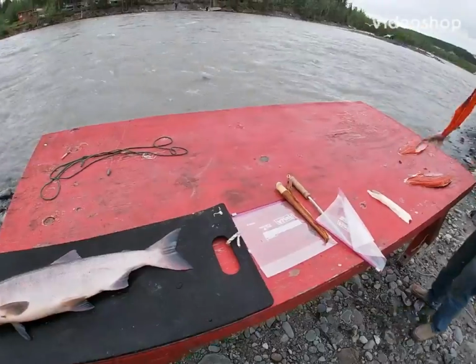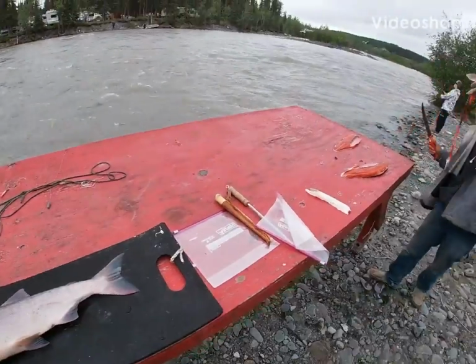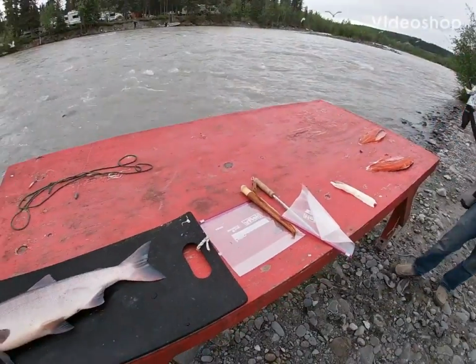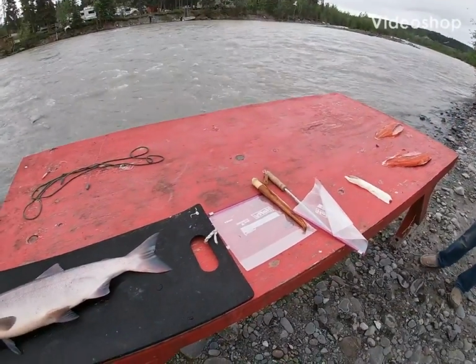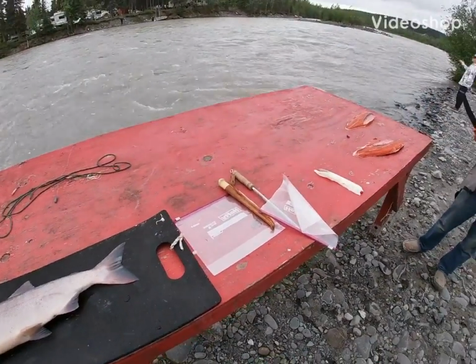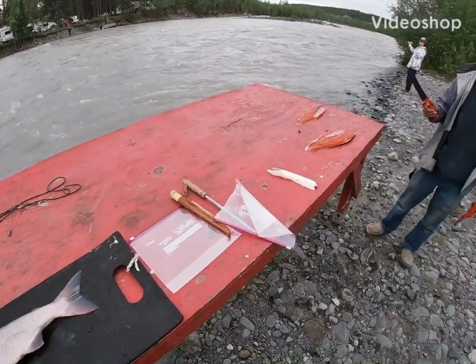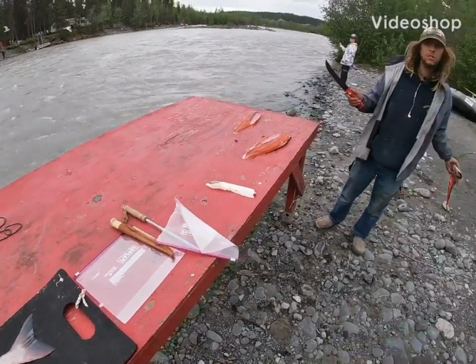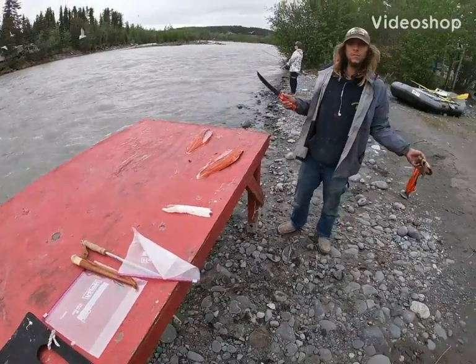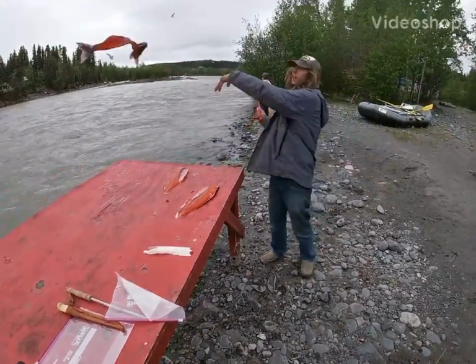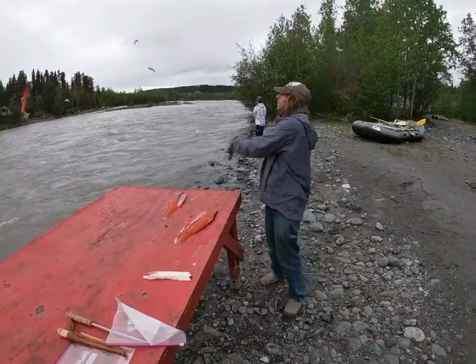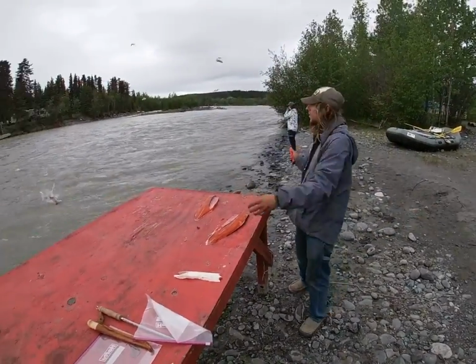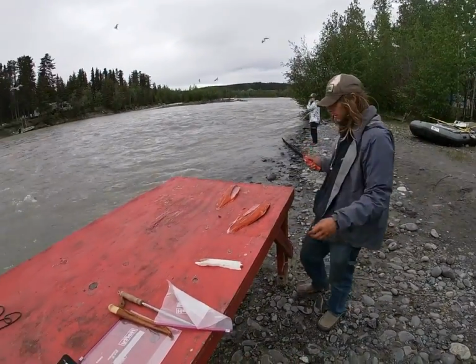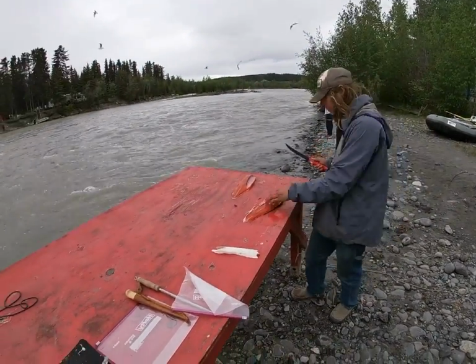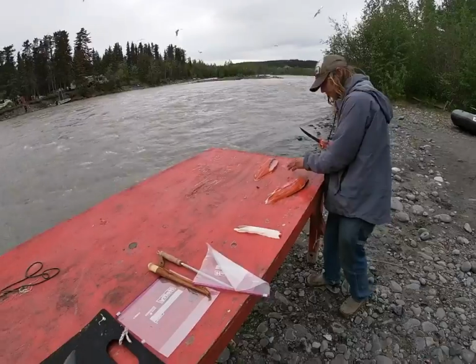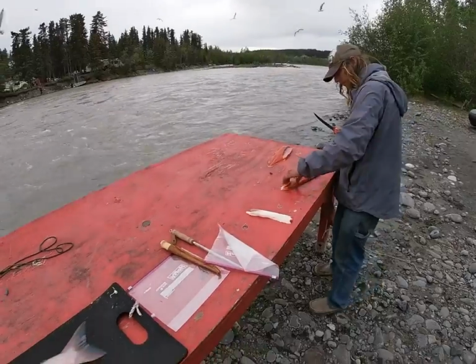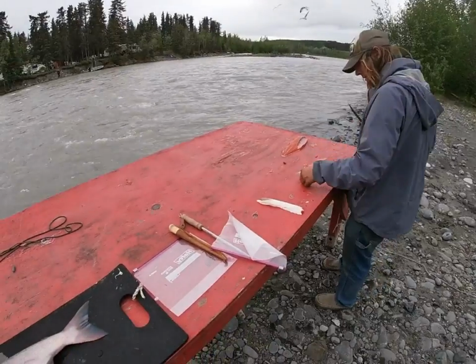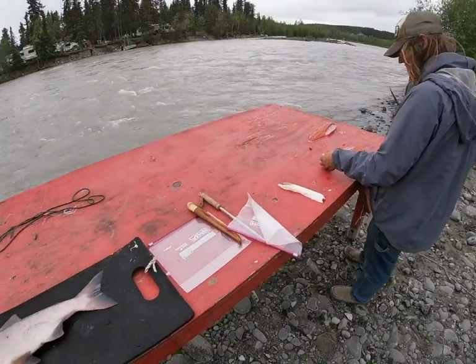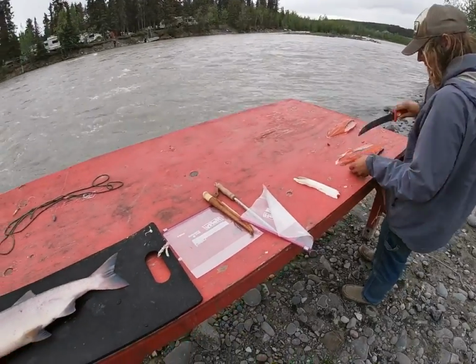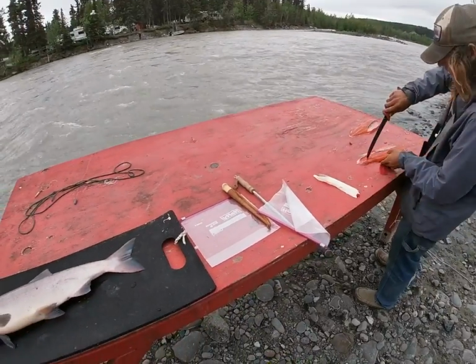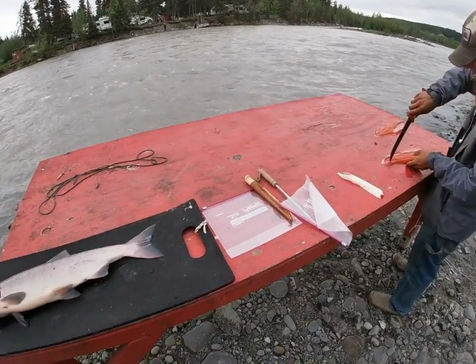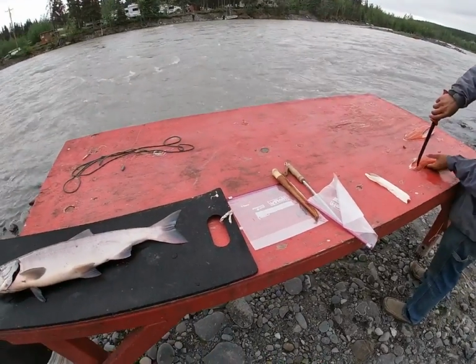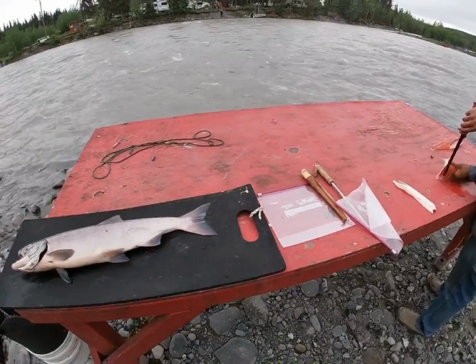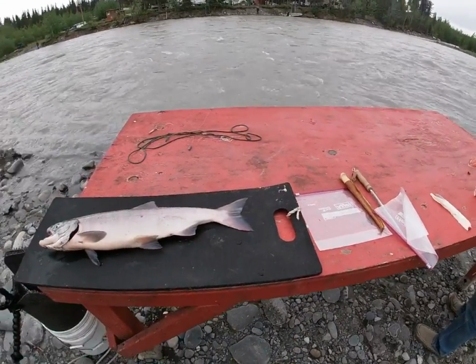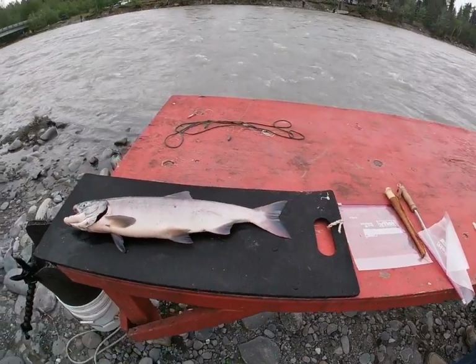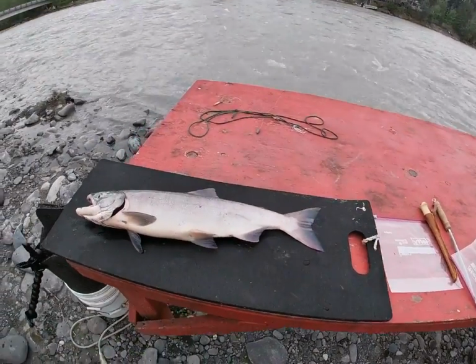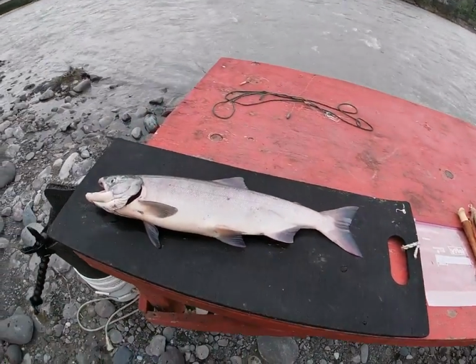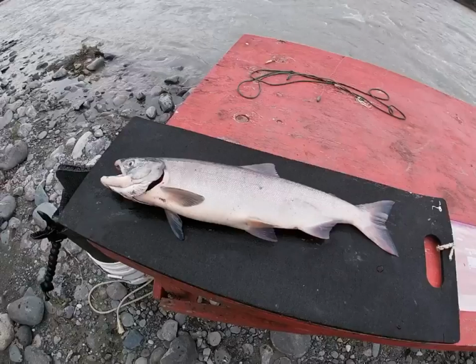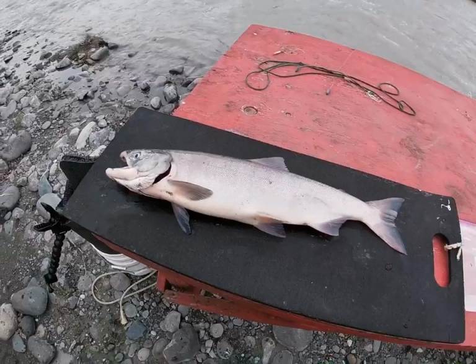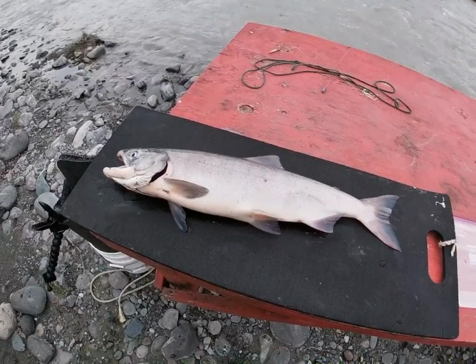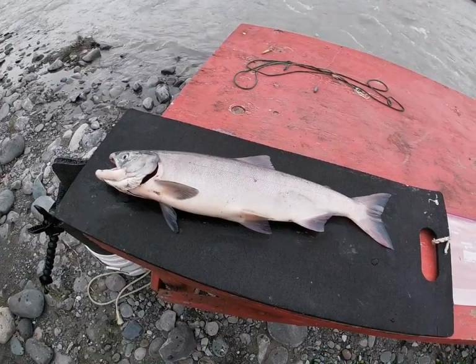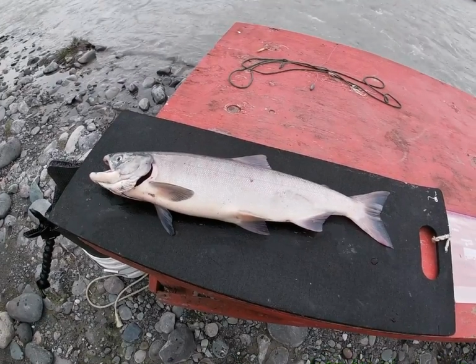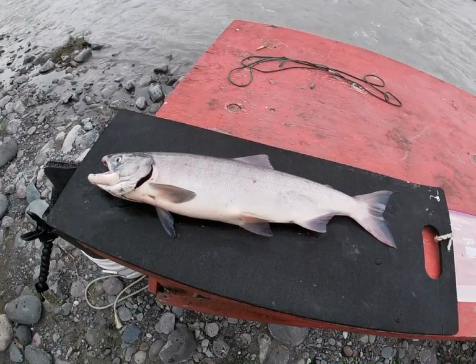Welcome back everyone. I'm back in the kitchen, had a good morning flipping for reds, and I'm going to show you how to clean and cook a red.